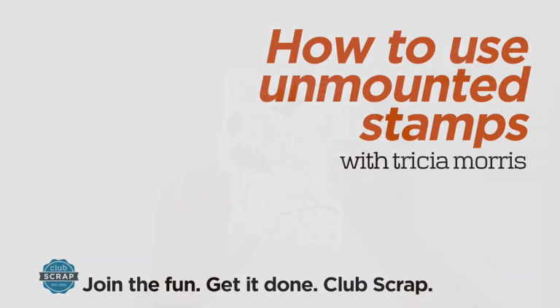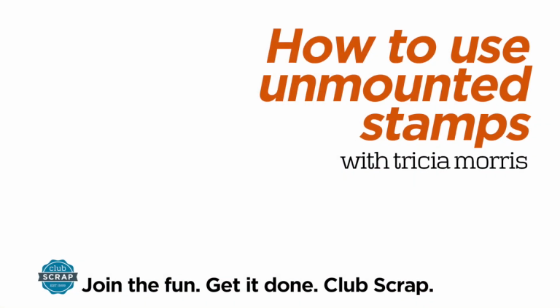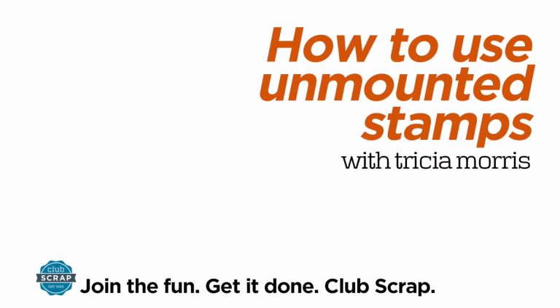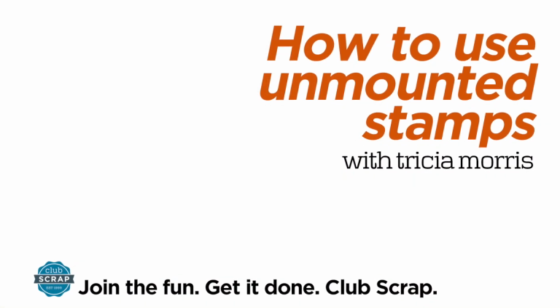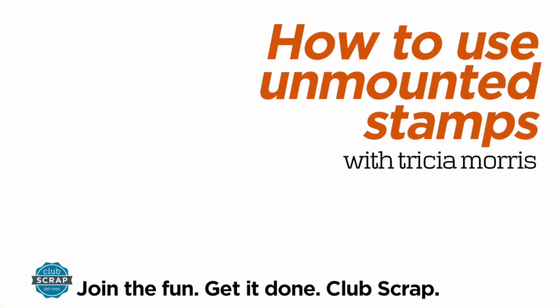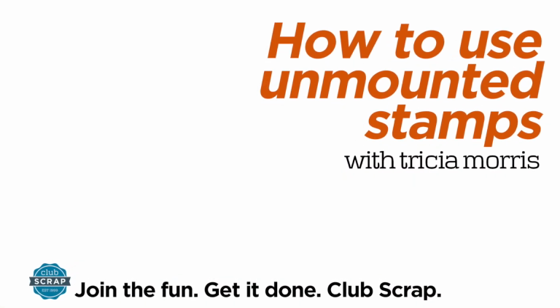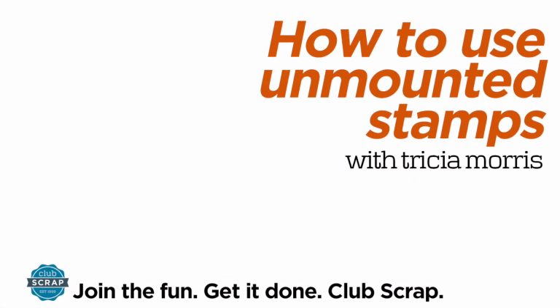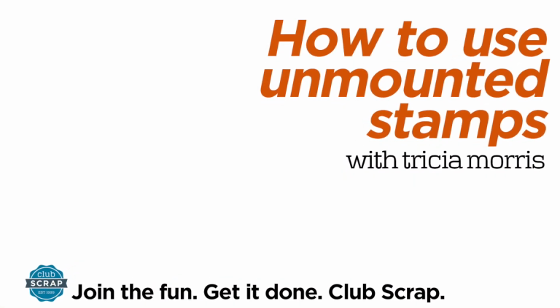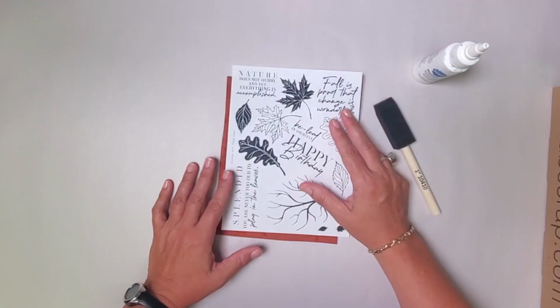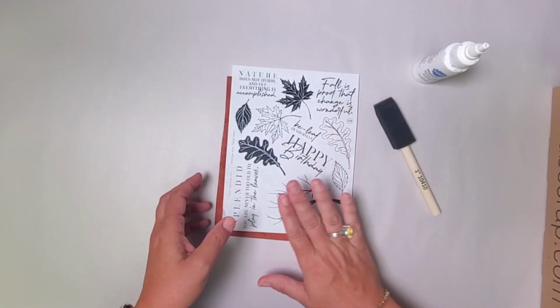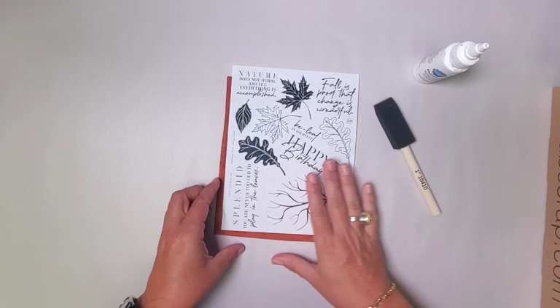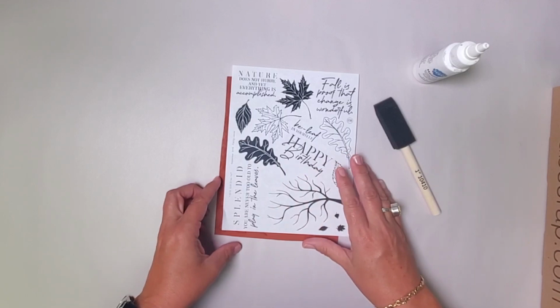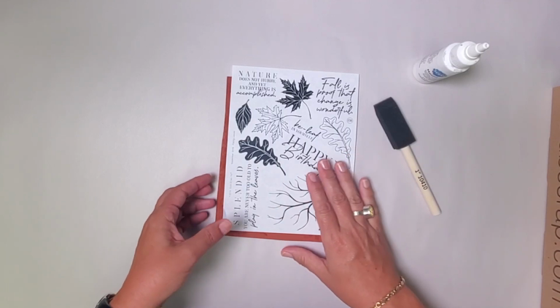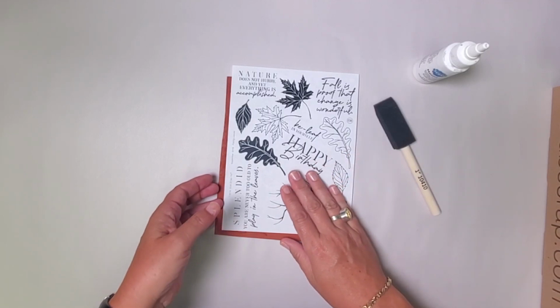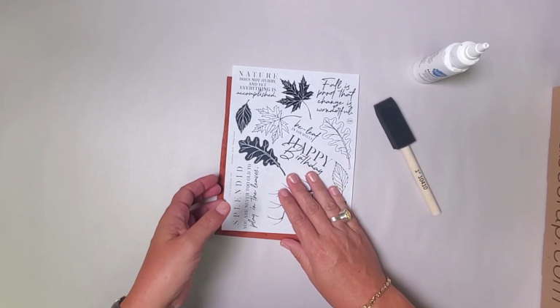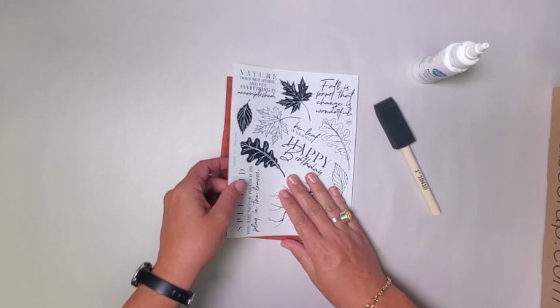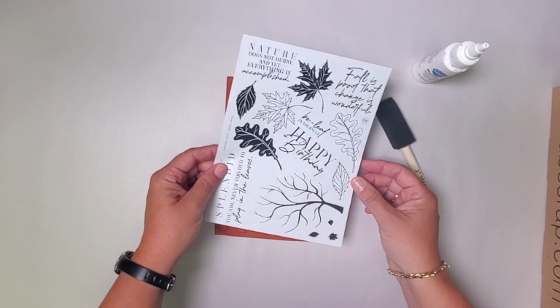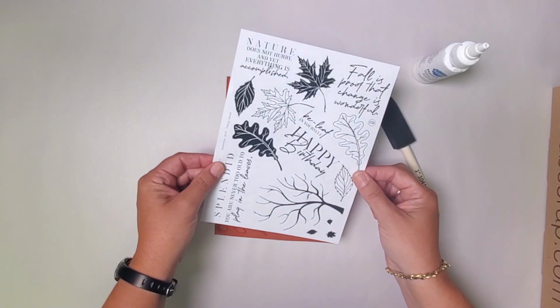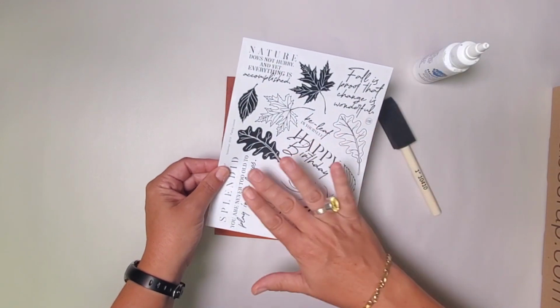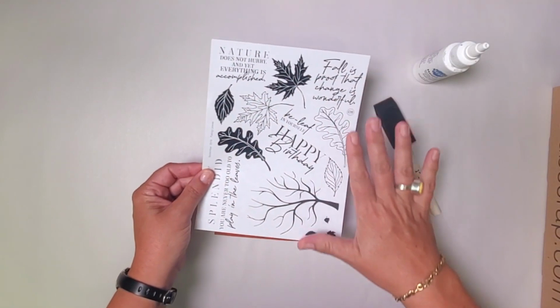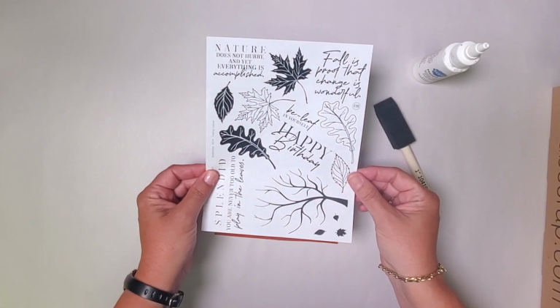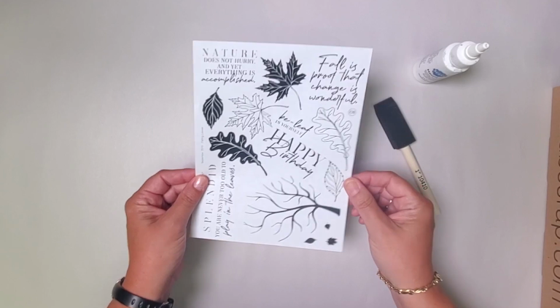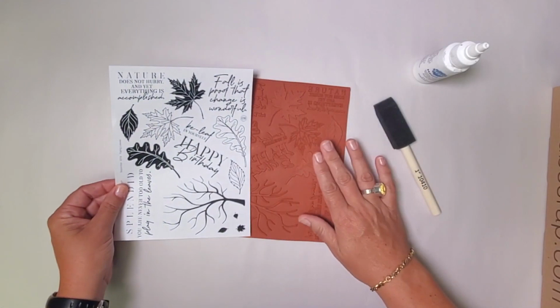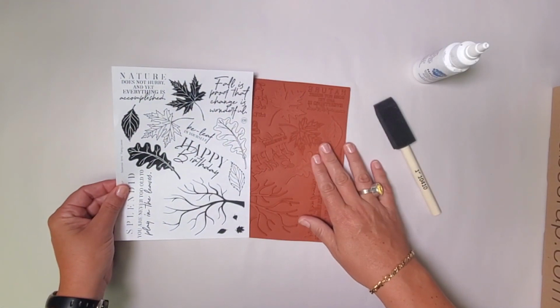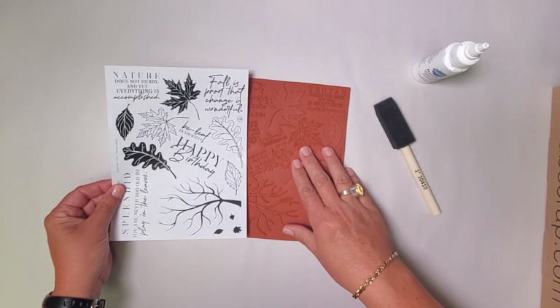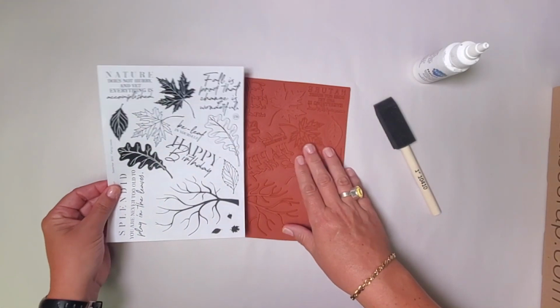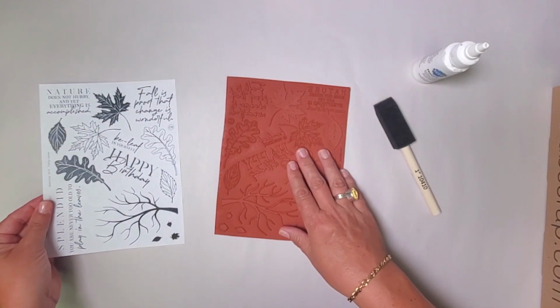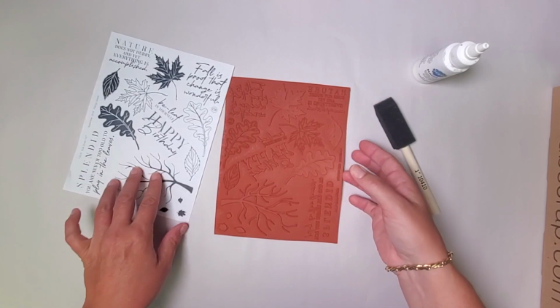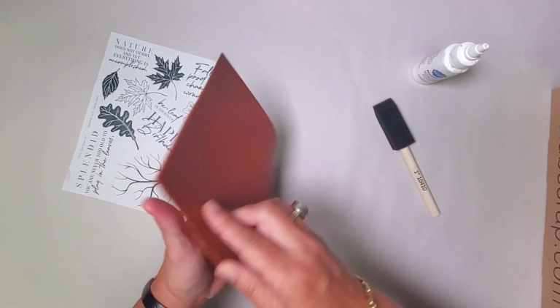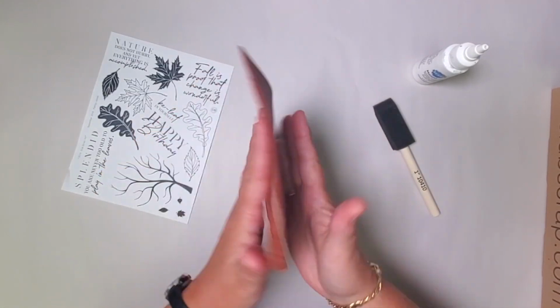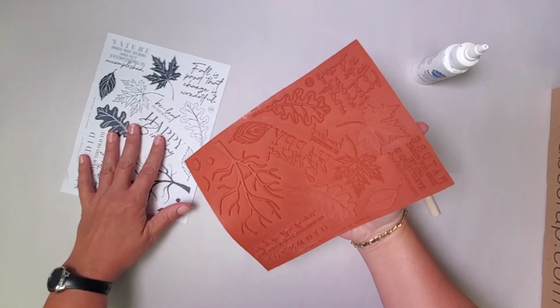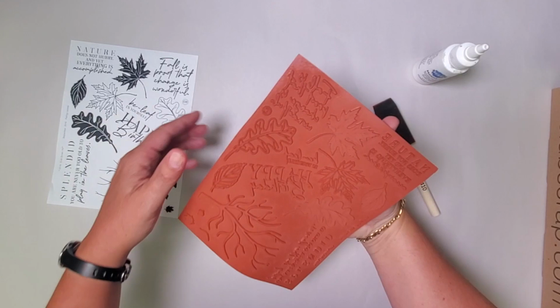Hi, I'm Trisha from Club Scrap and in this tutorial you'll learn how to use our unmounted rubber stamp sheets. You'll notice it starts out with an index sheet of the images that are actually on the stamps themselves, and then you have the full sheet of vulcanized rubber.